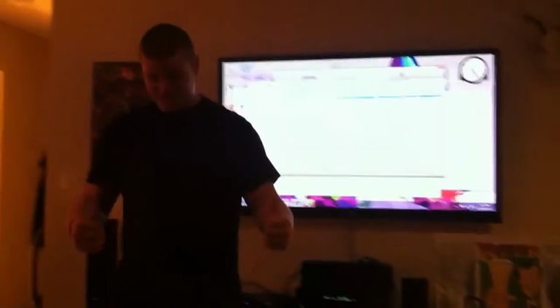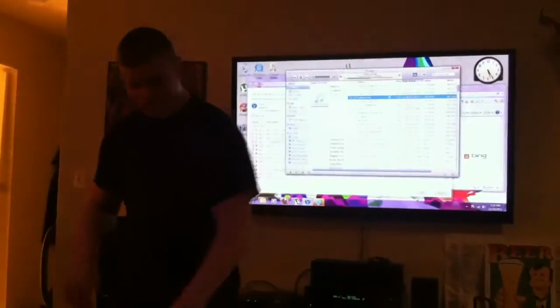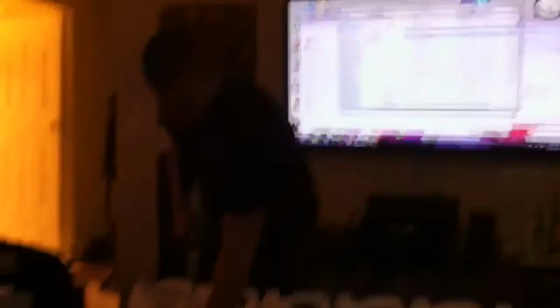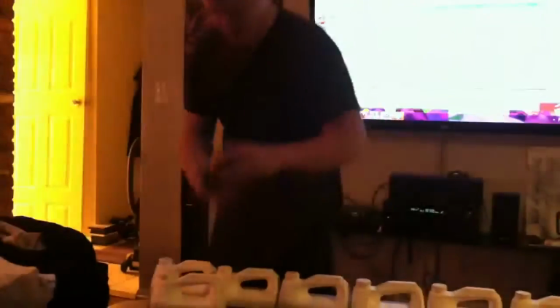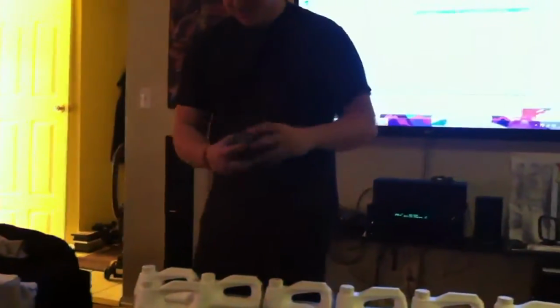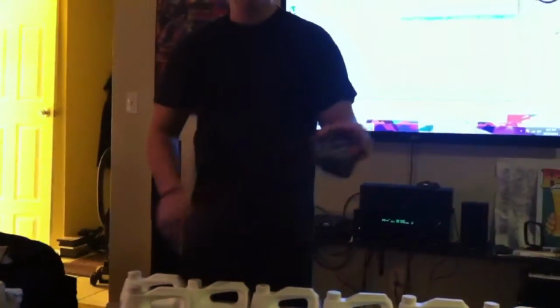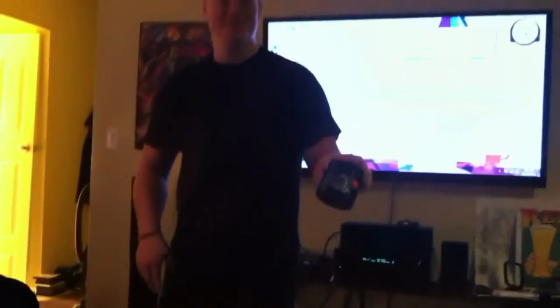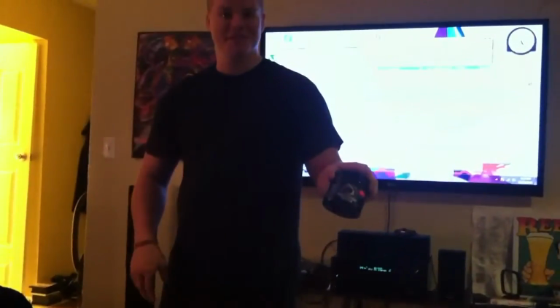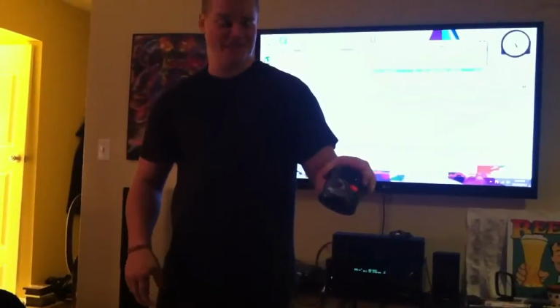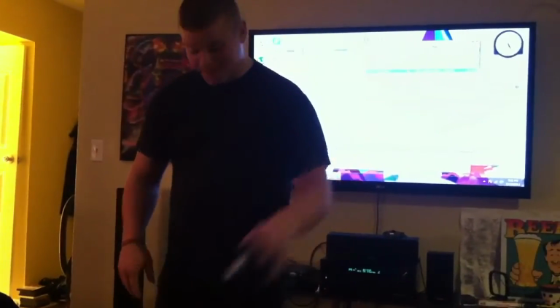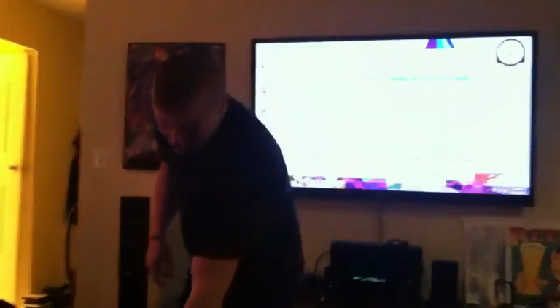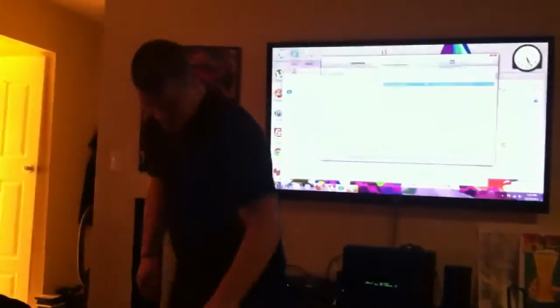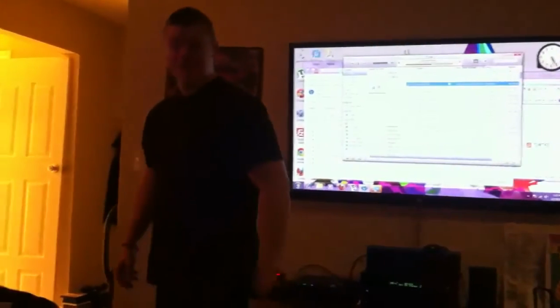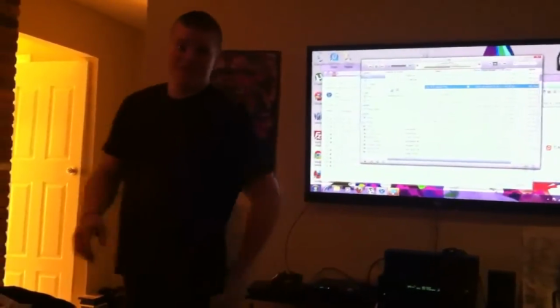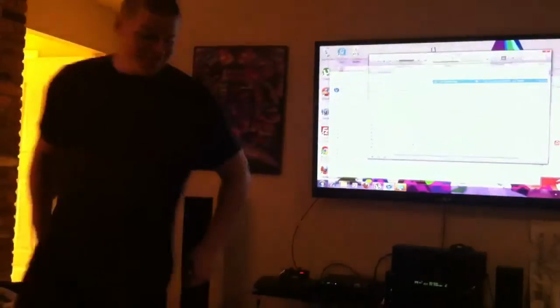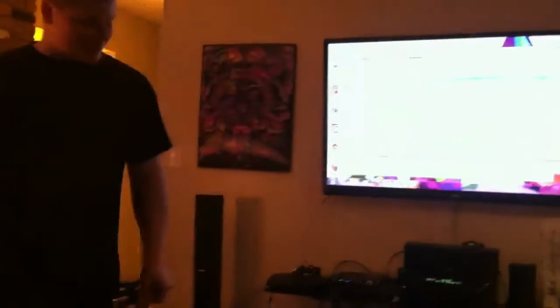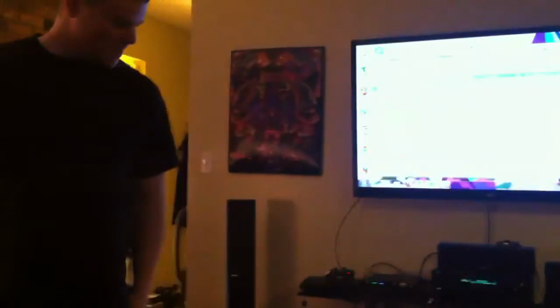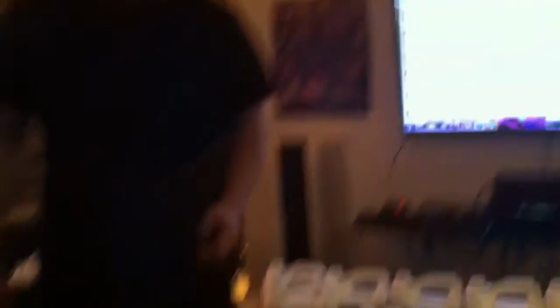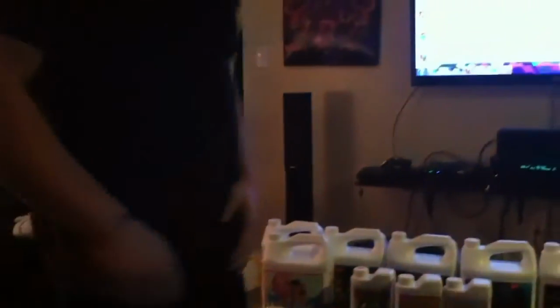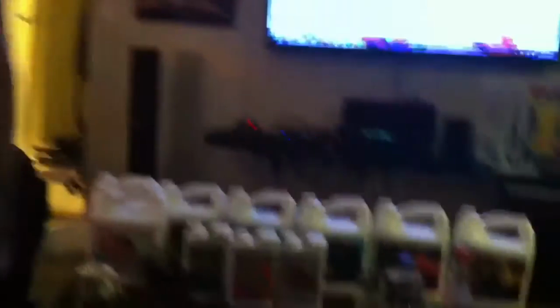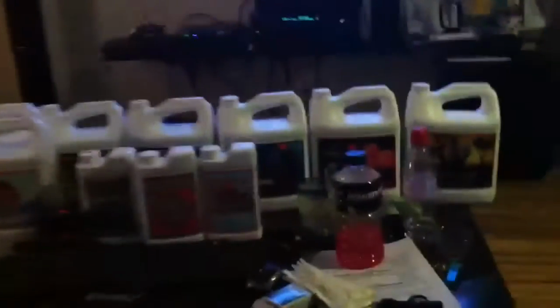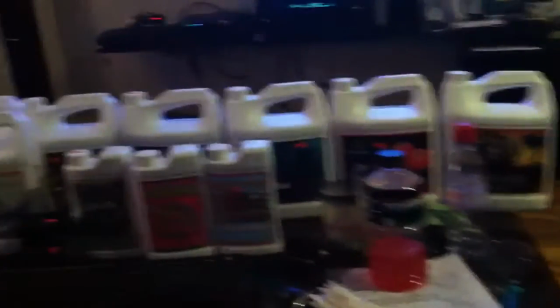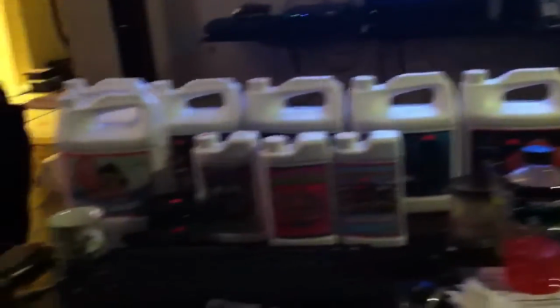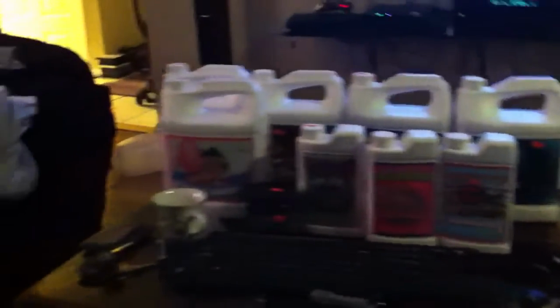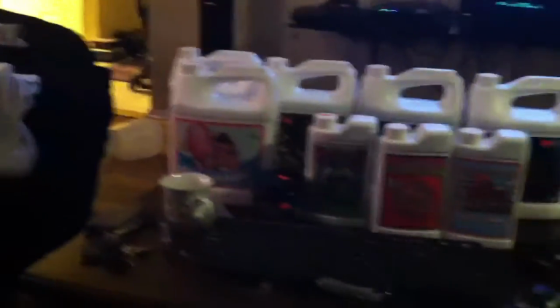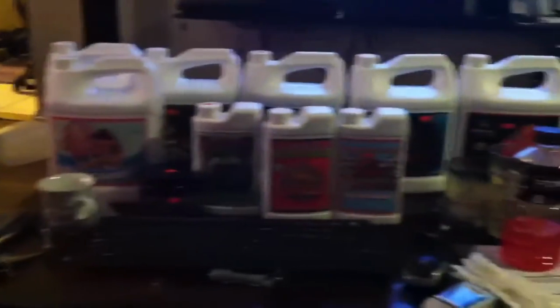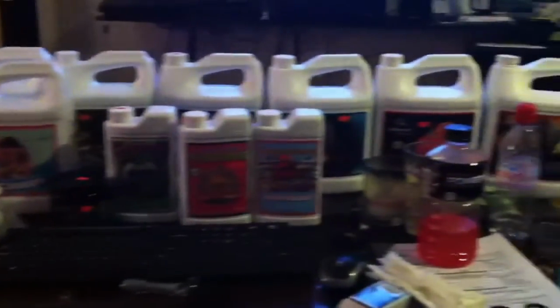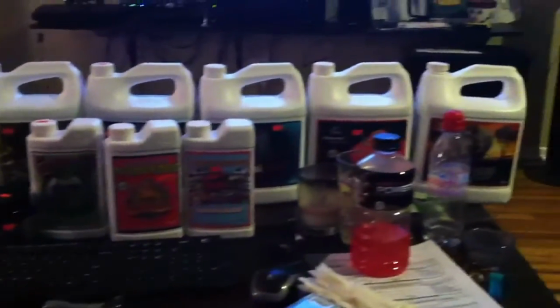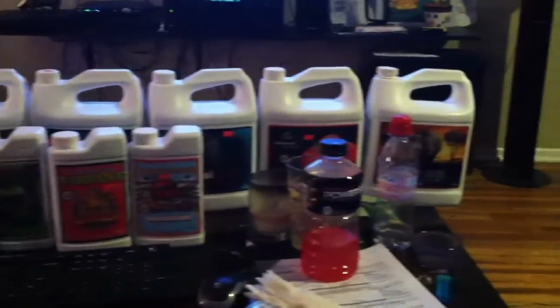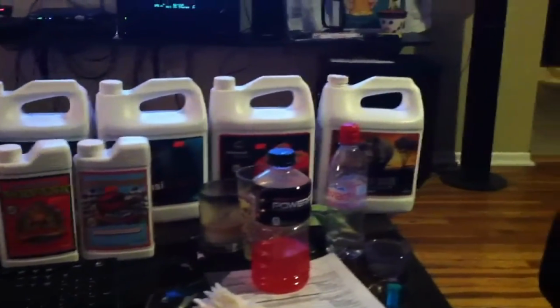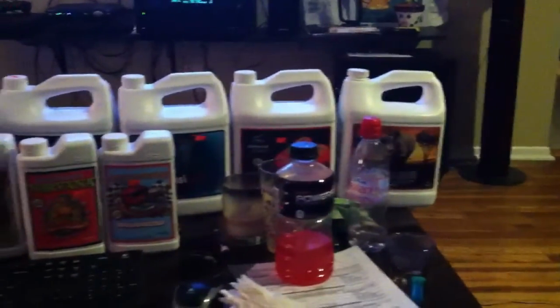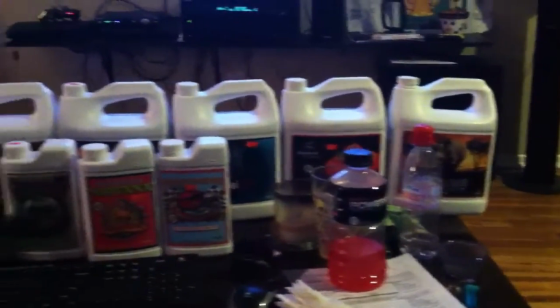Oh wait — I also use Great White. Great White is for the roots and everything. Y'all be easy, take care. That's what I use: Advanced Nutrients. If you want good bud, get Advanced Nutrients.